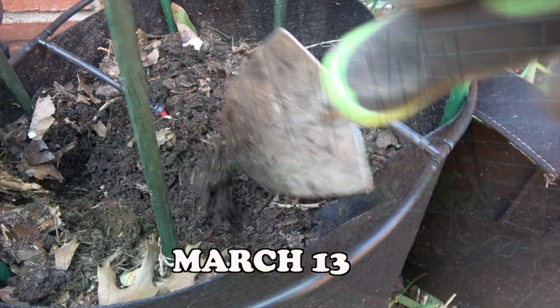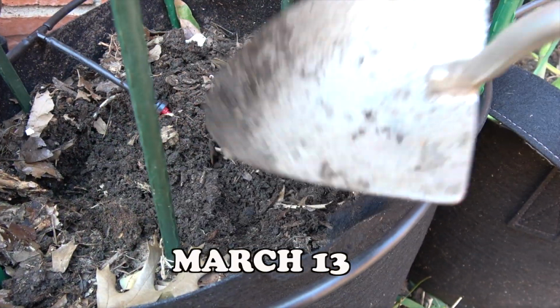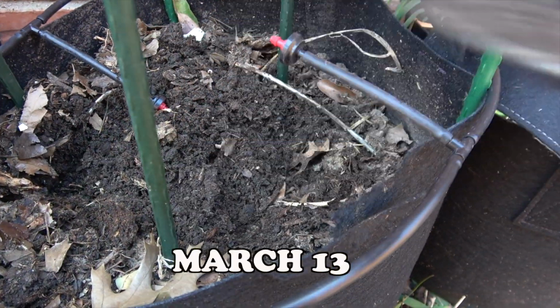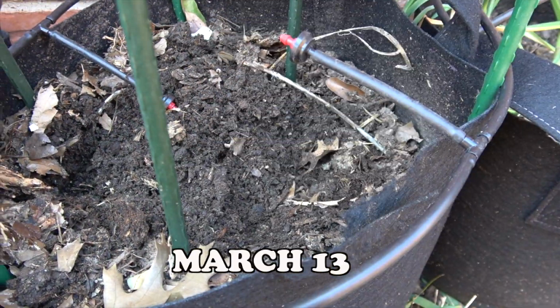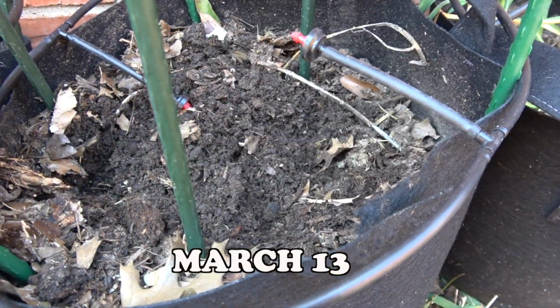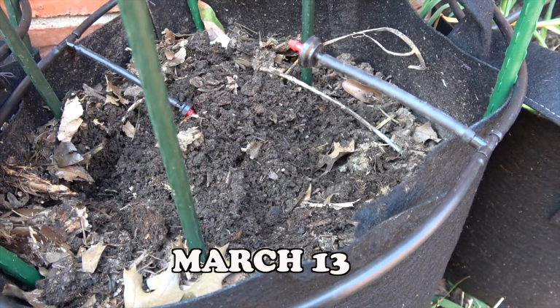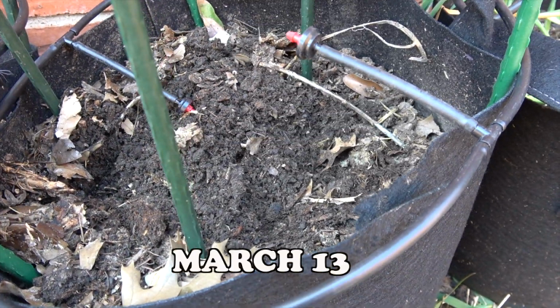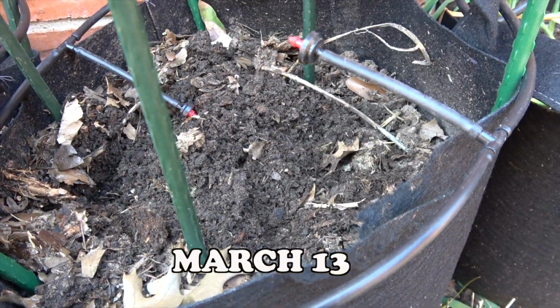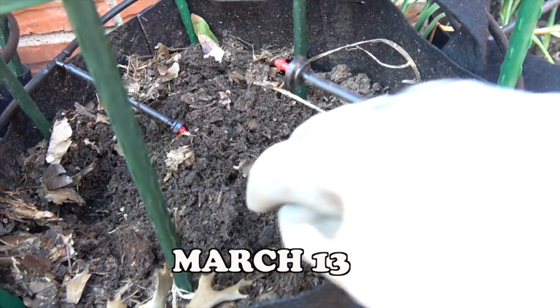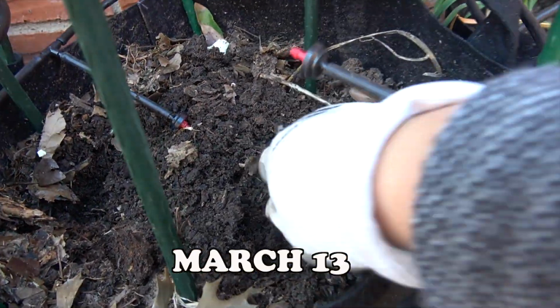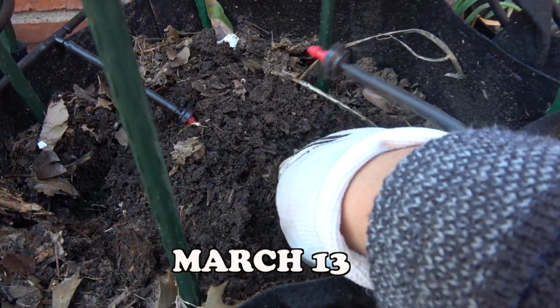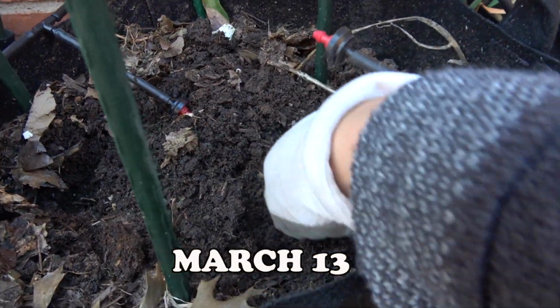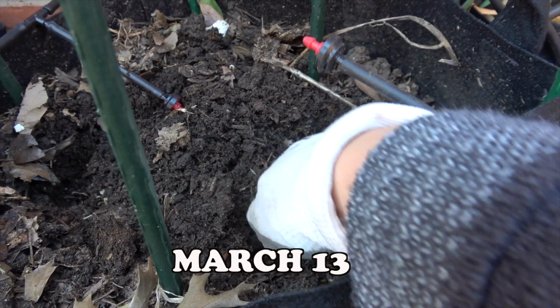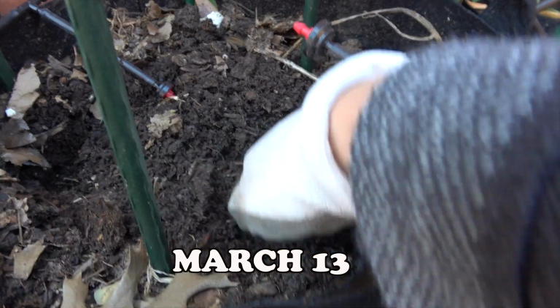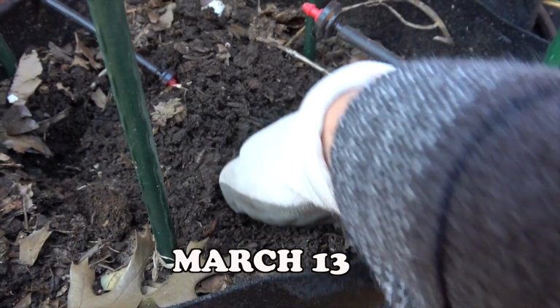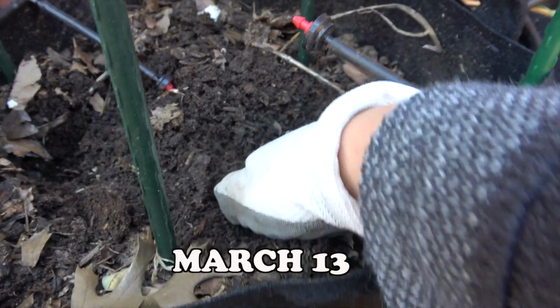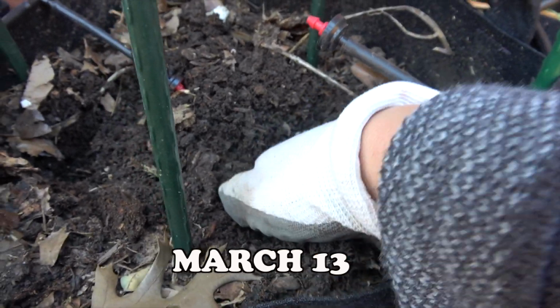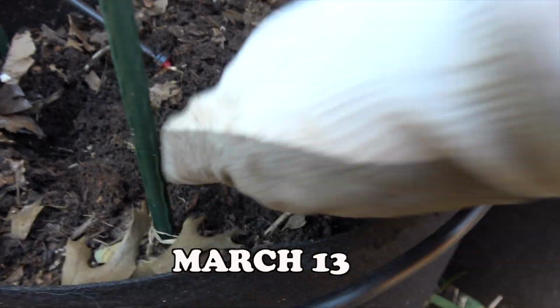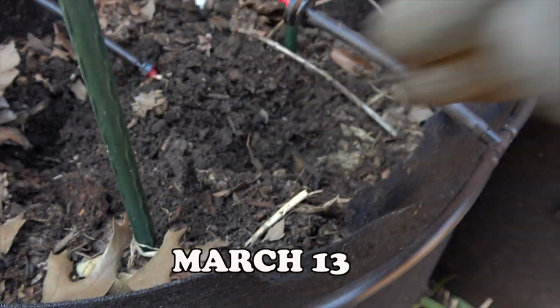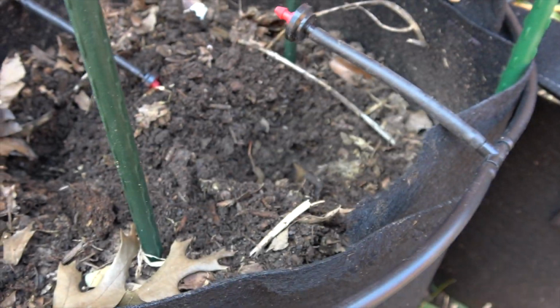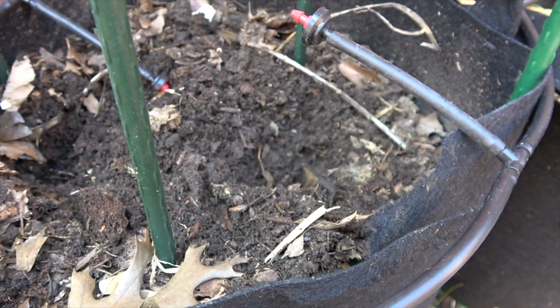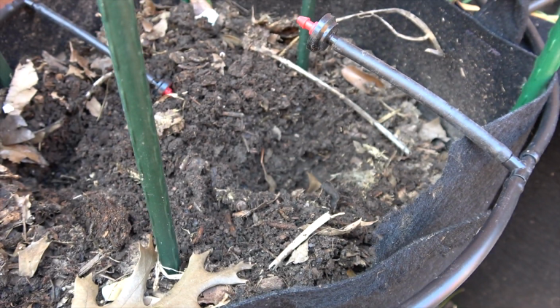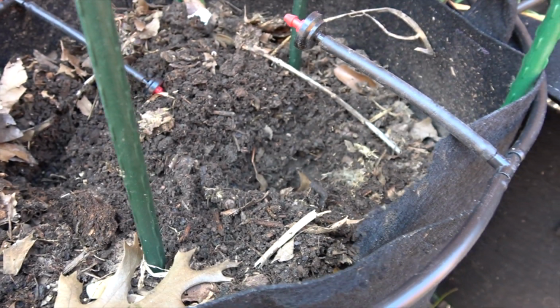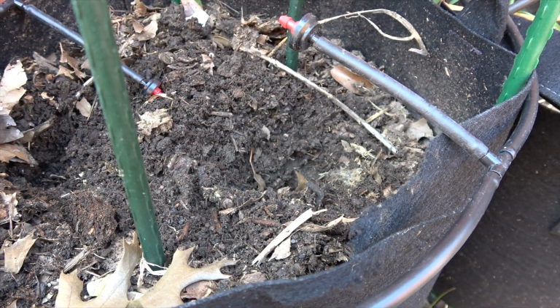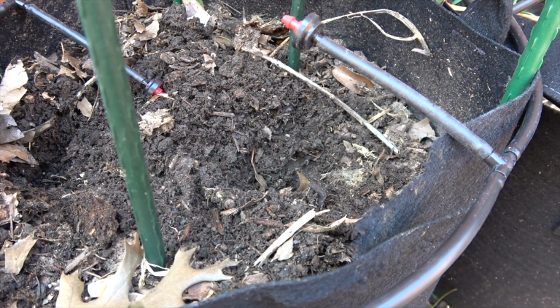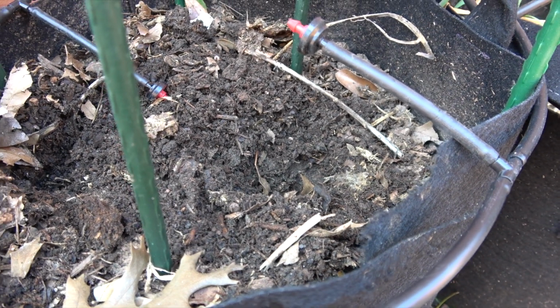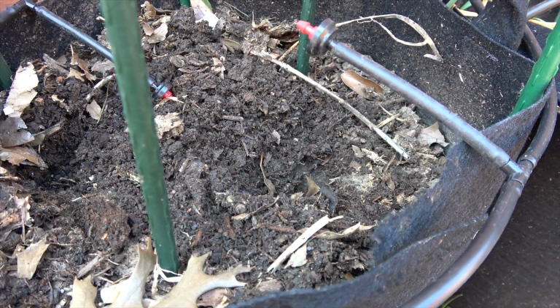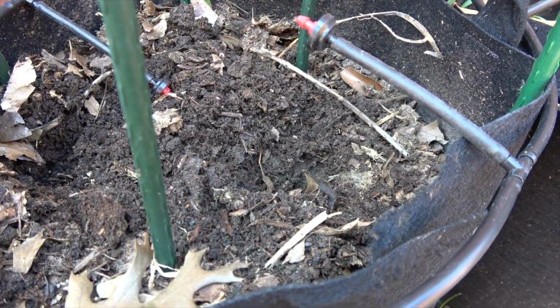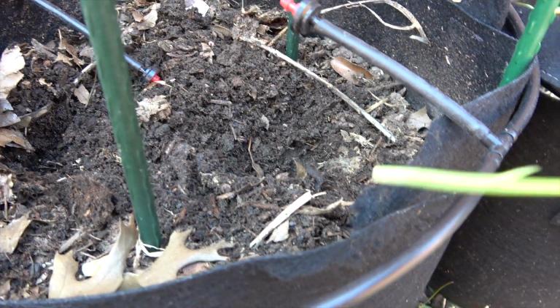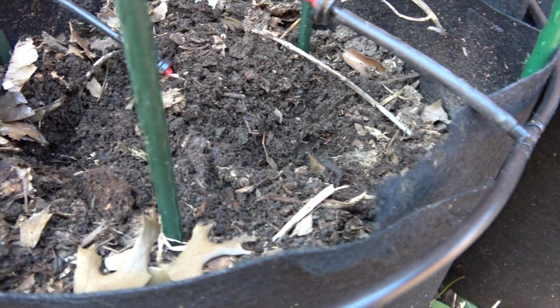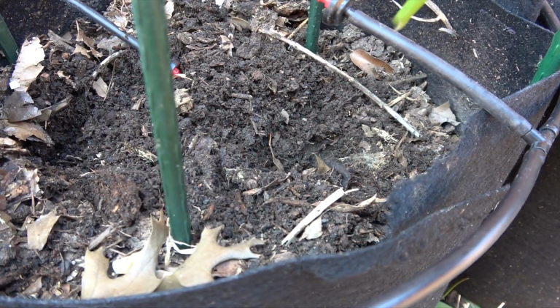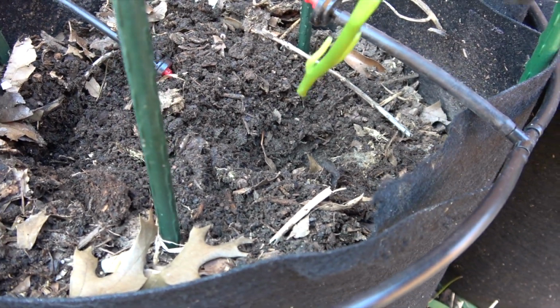I planted the stem of the sweet potato on March 13. The soil I used was from my compost.